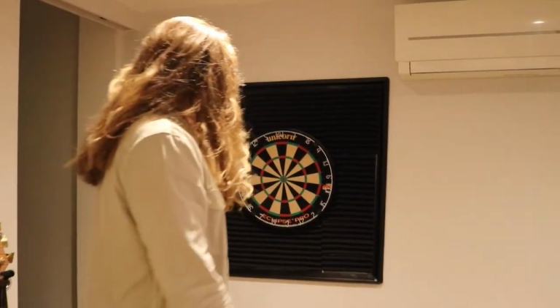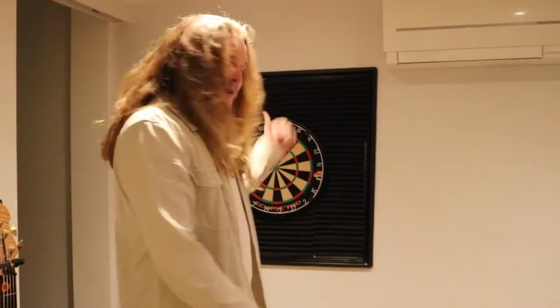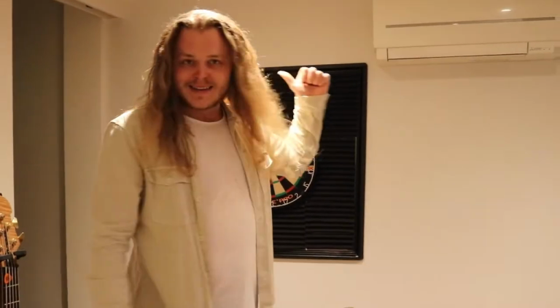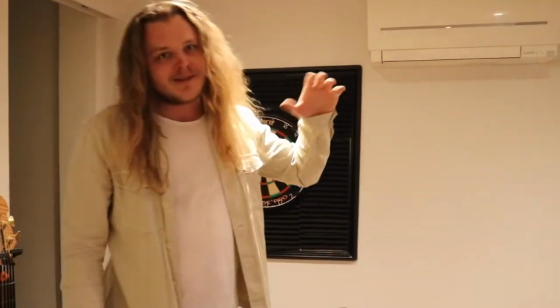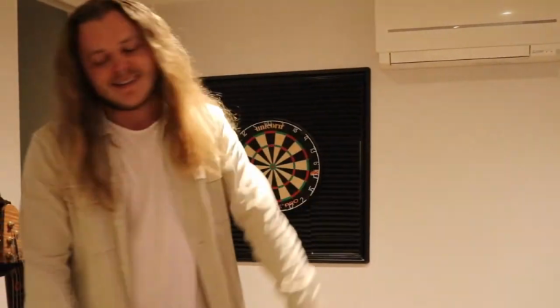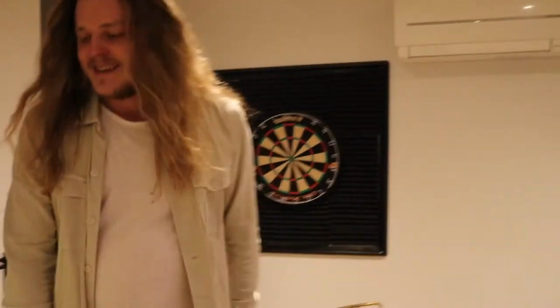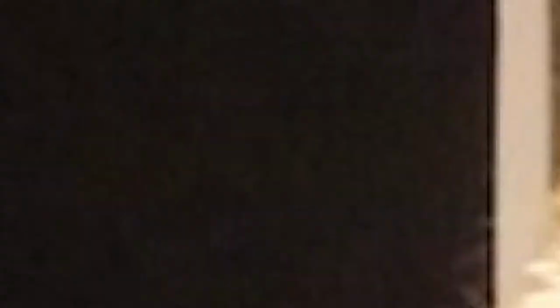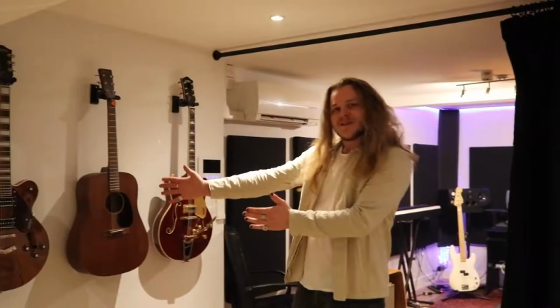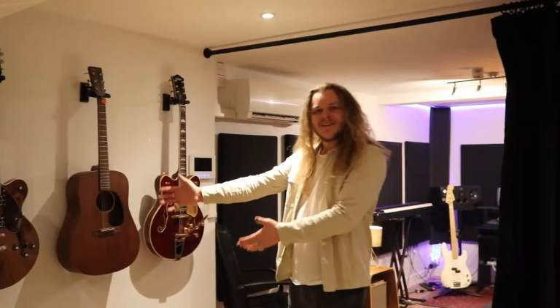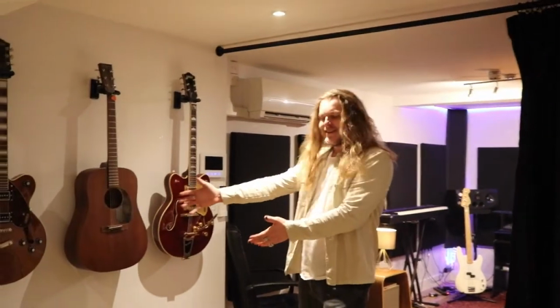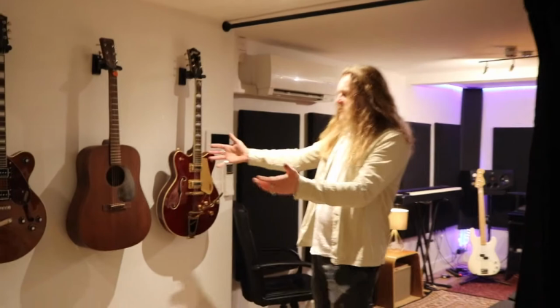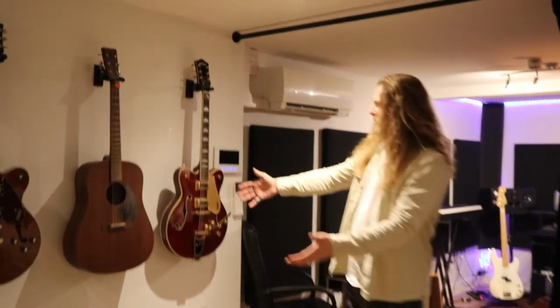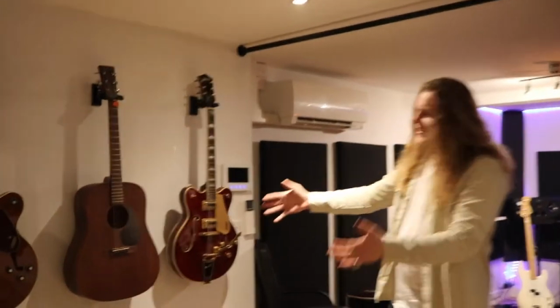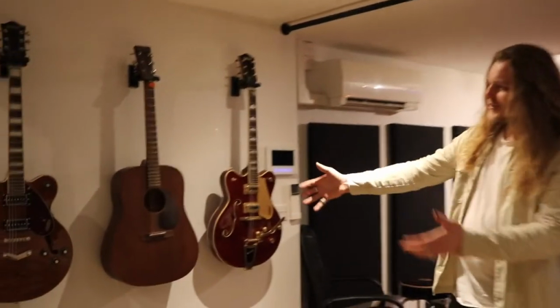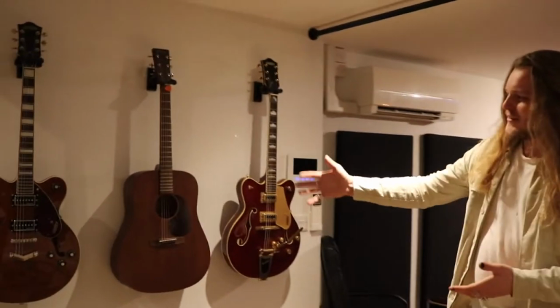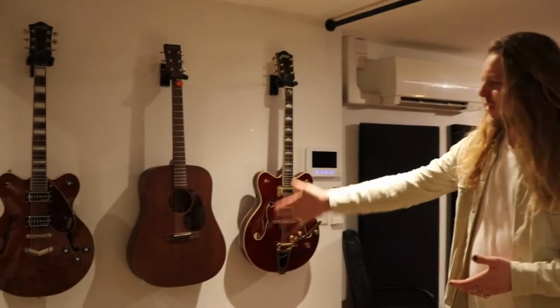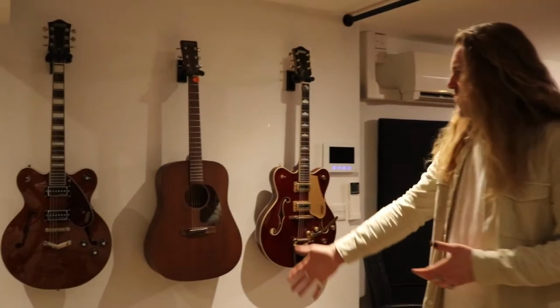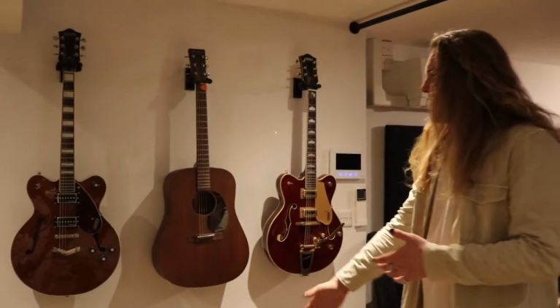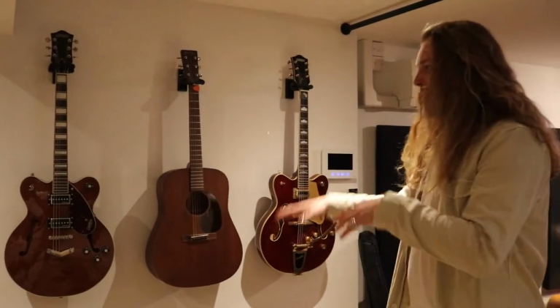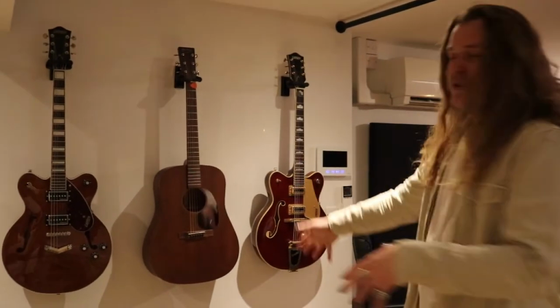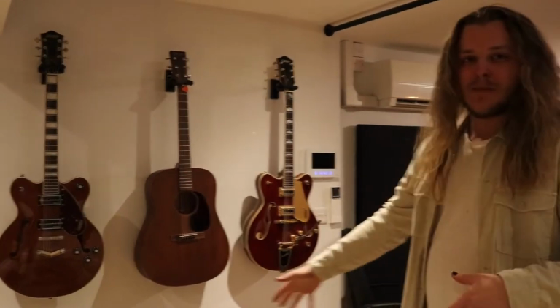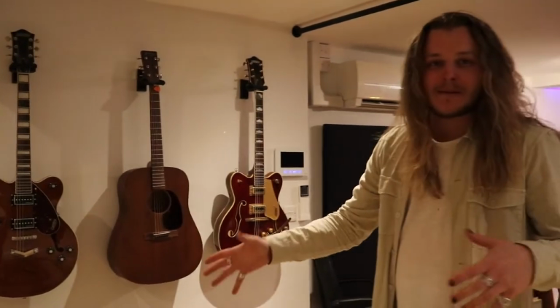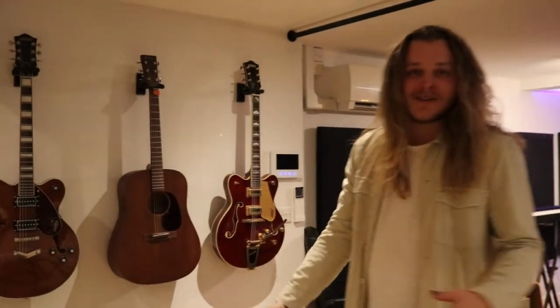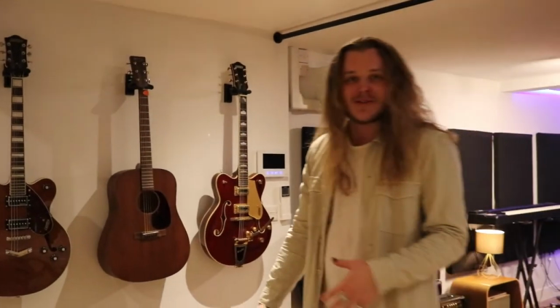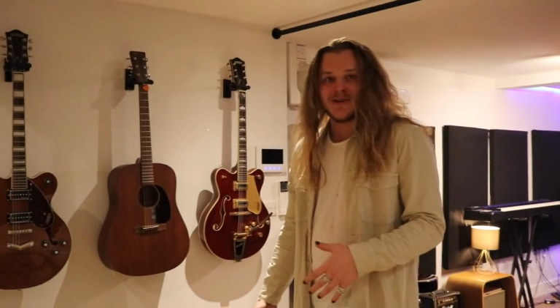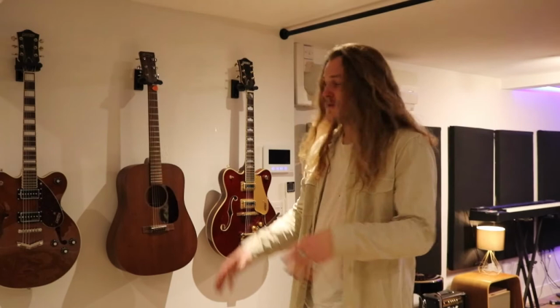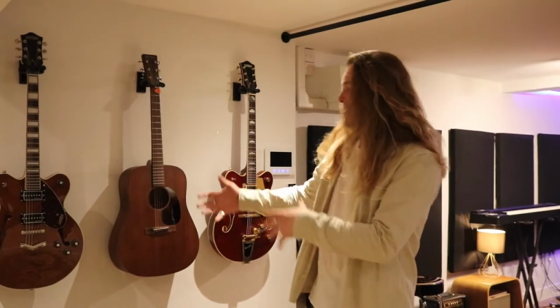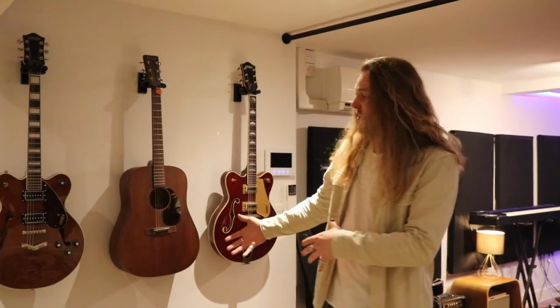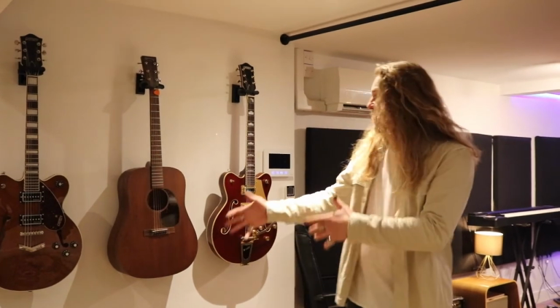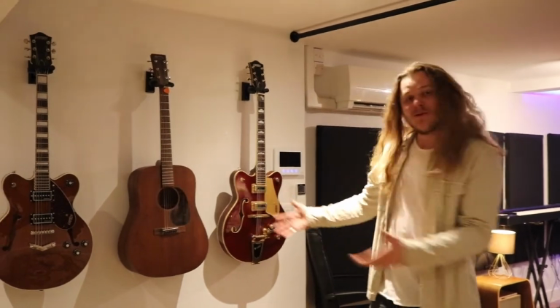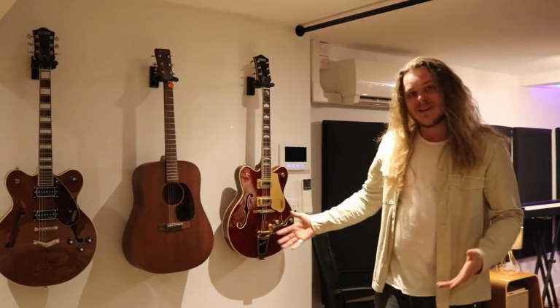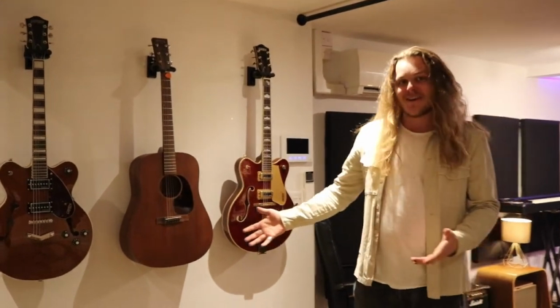There's a toilet back there, but you don't need to see that. More guitars here — three more: two electrics, one acoustic. They're pretty new. I bought them about a year ago for the studio, so not much to tell, but they're beautiful. They sound great.